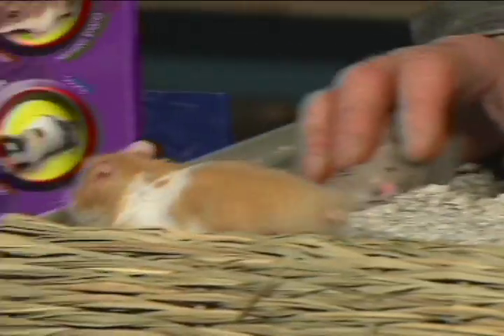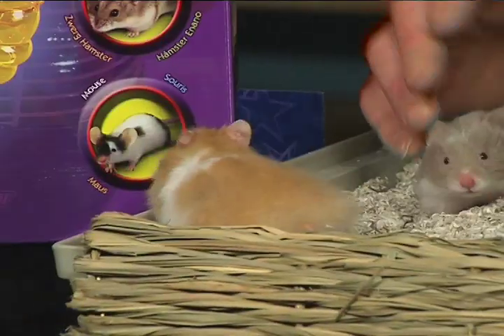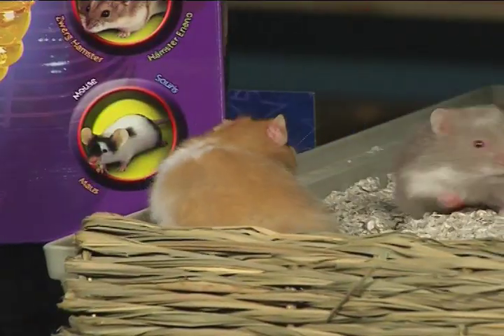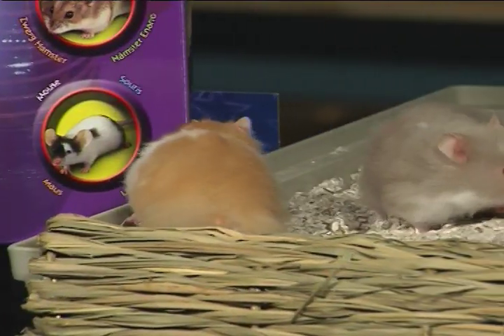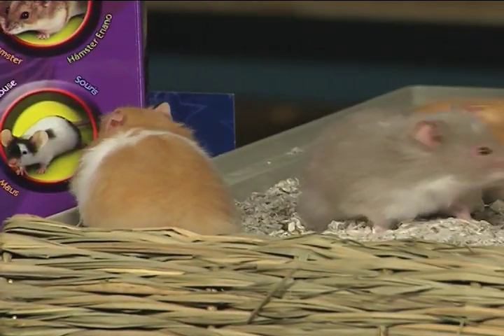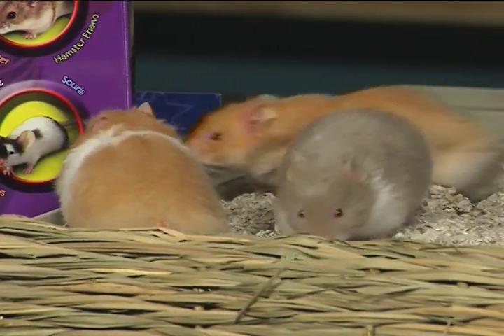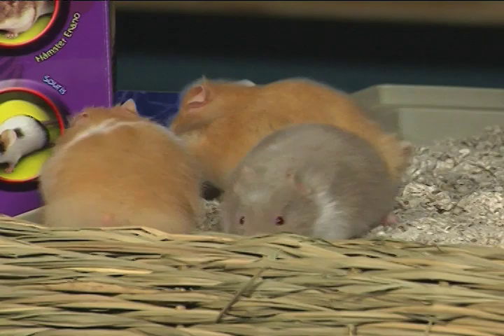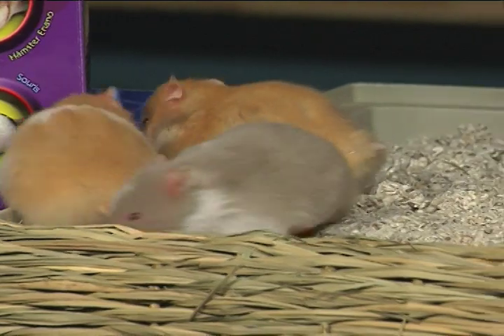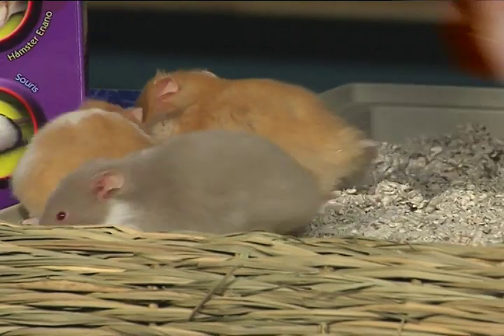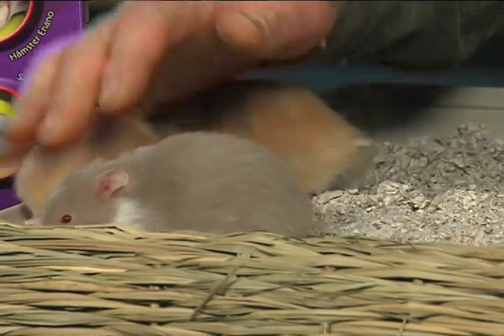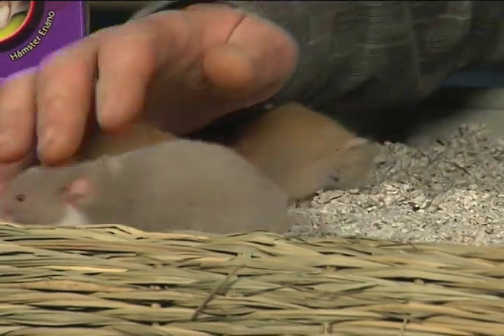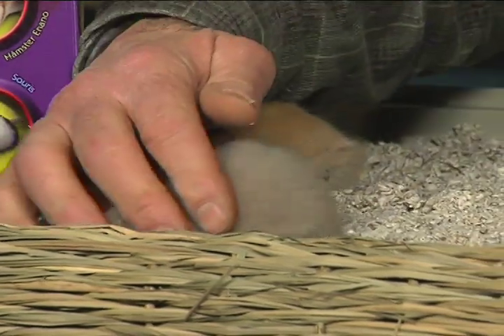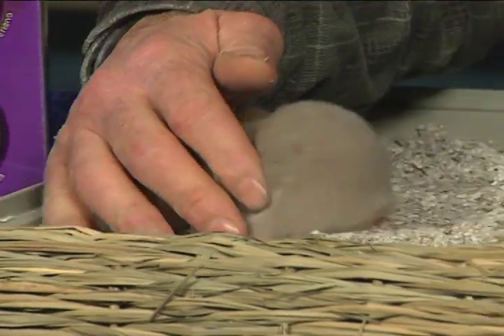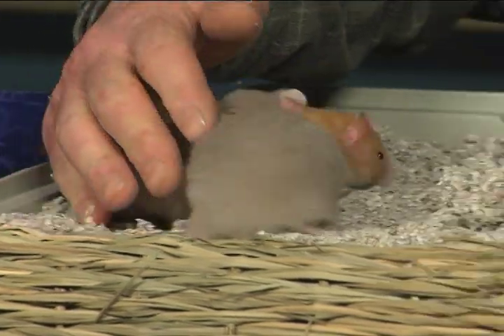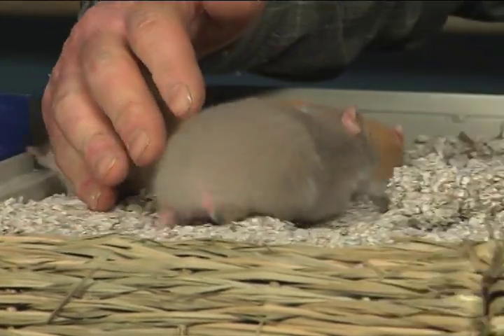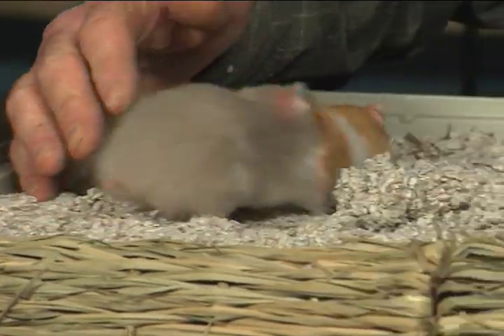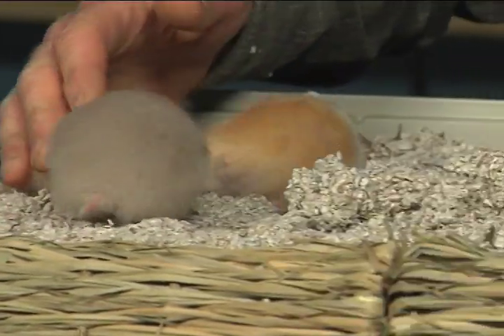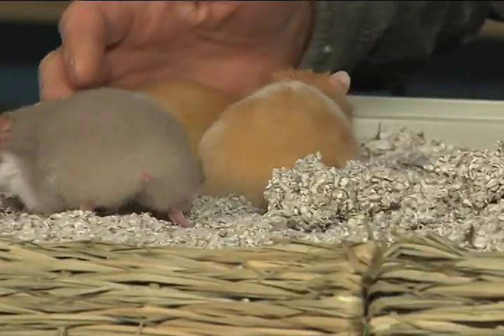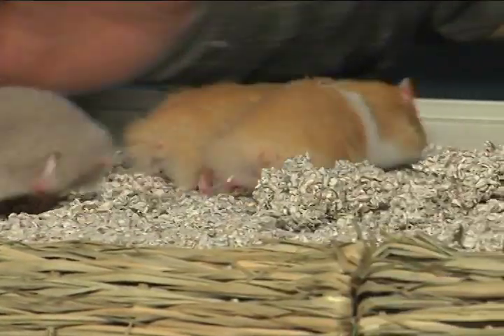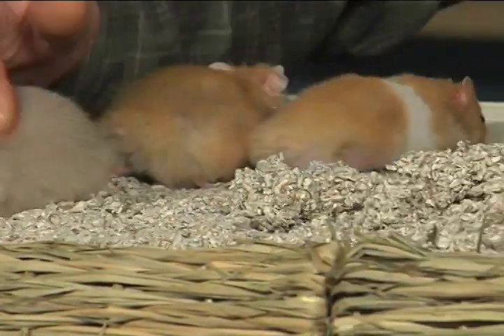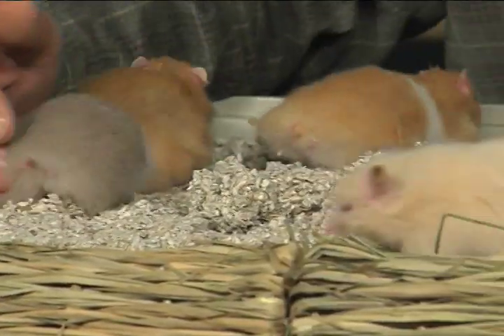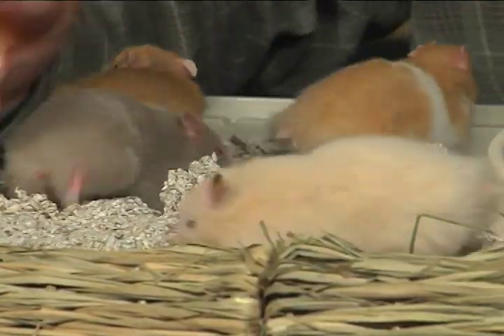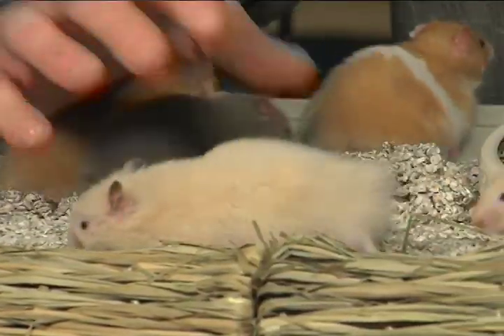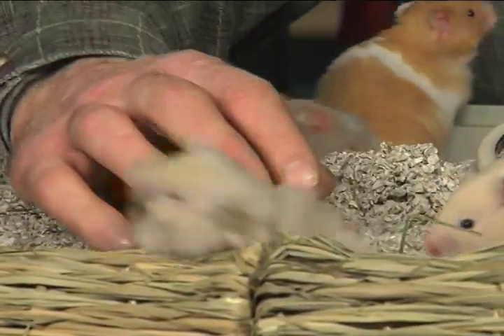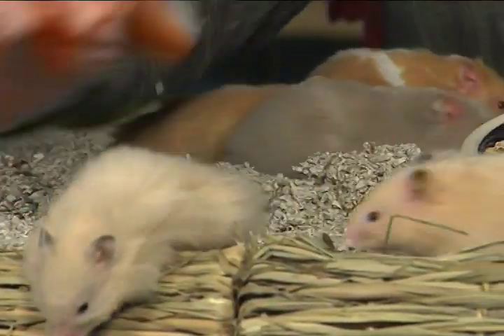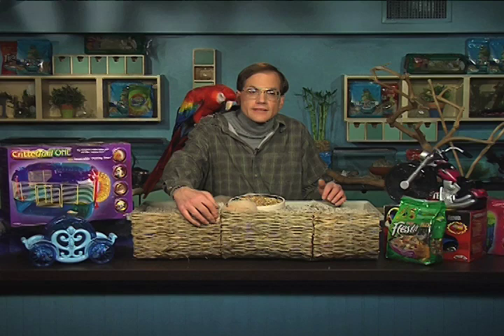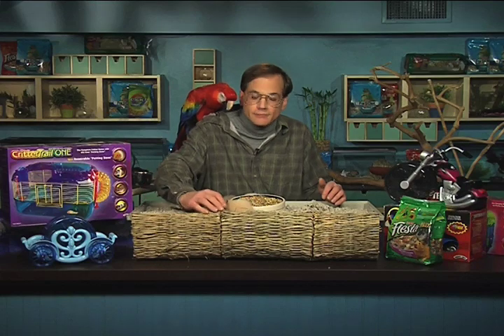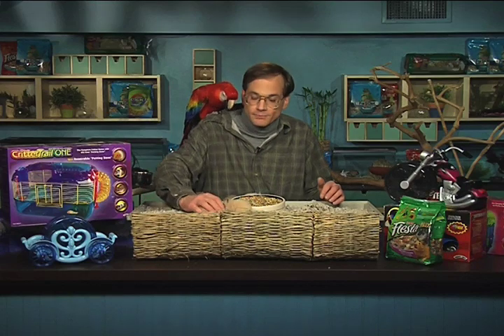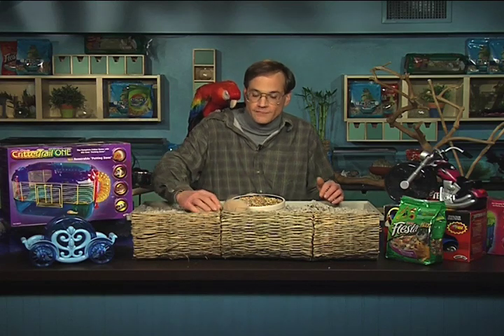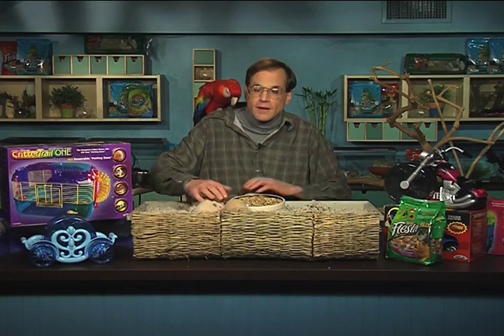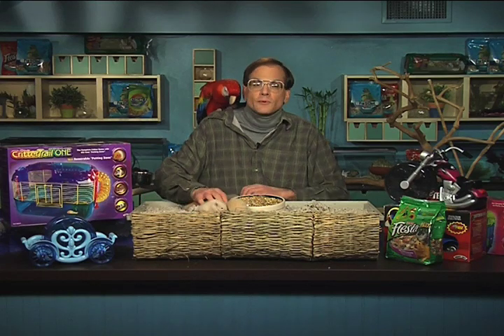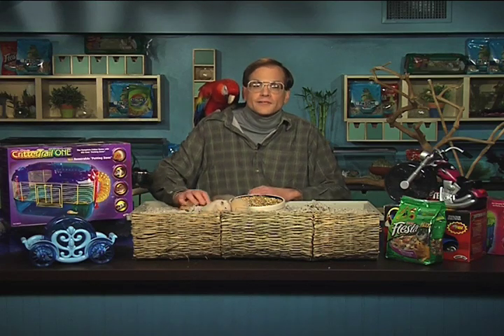Inside the cage, we have to put a very, very soft absorbent bedding. This is important — you need to get the right kind of bedding so that there's no smell from their urine. That's really important from mom's point of view.